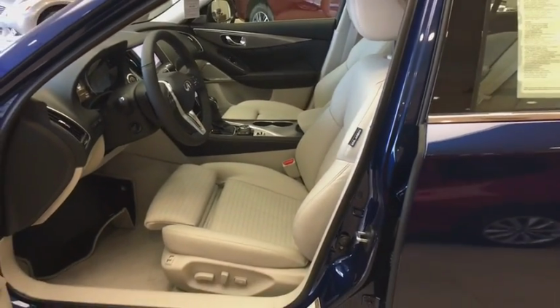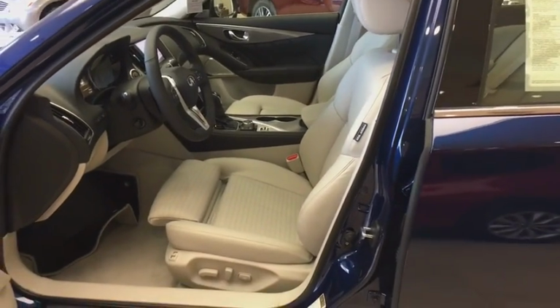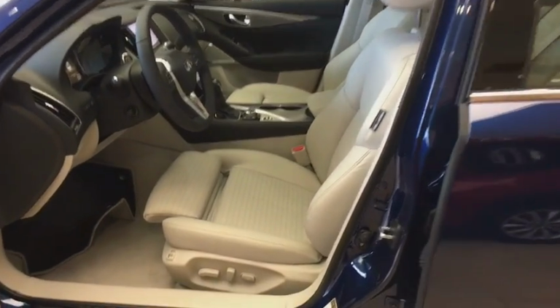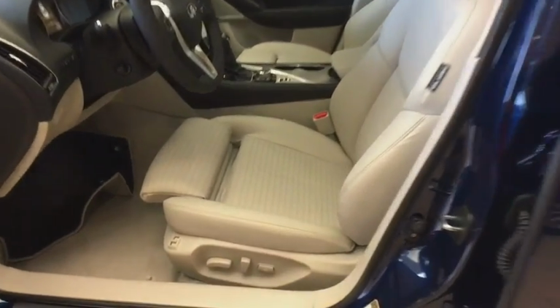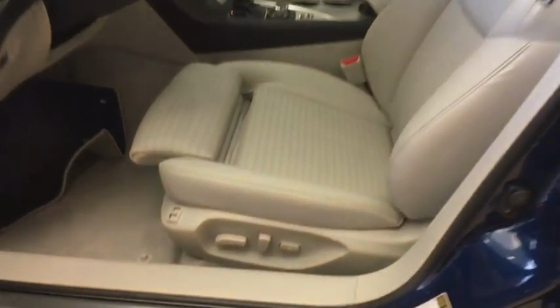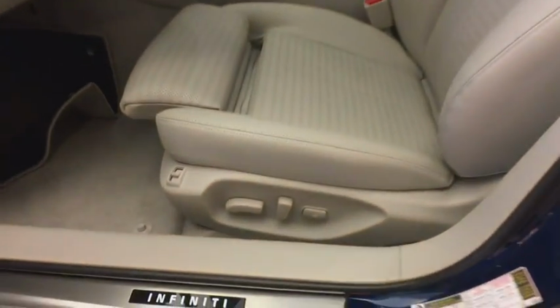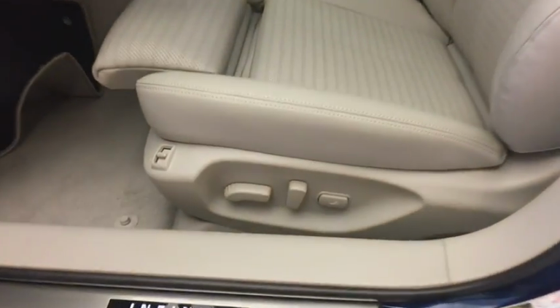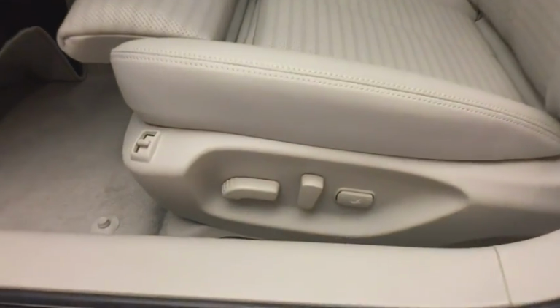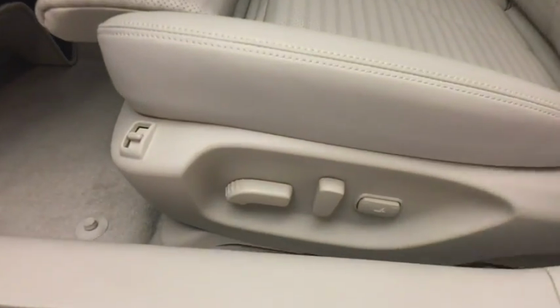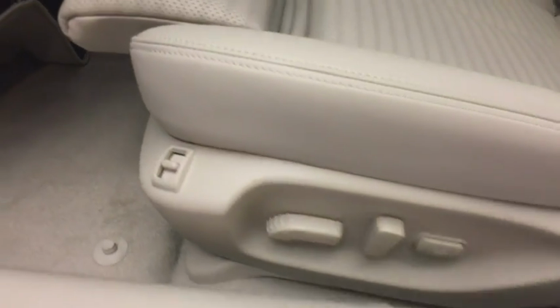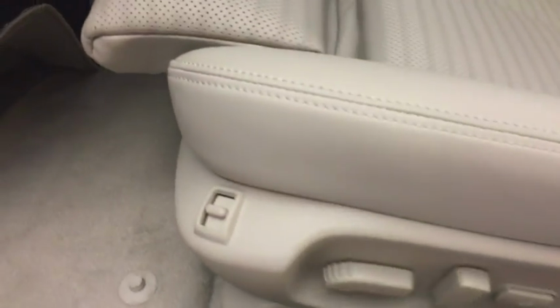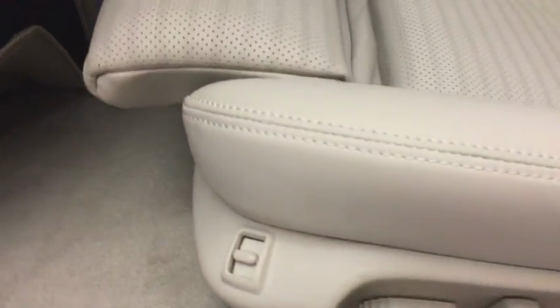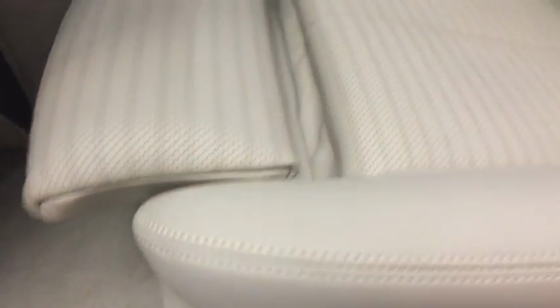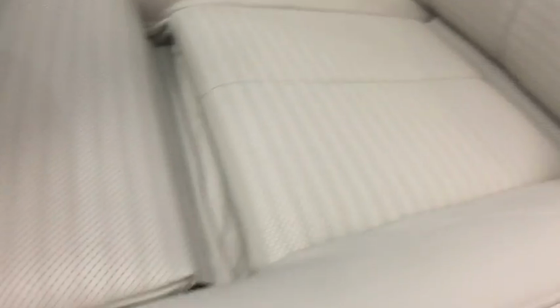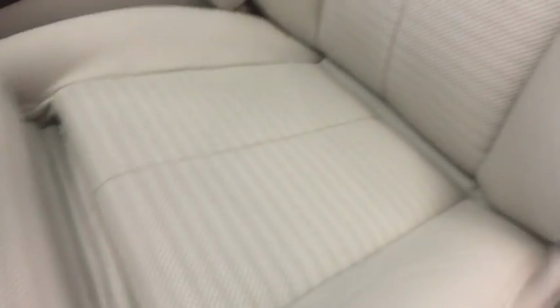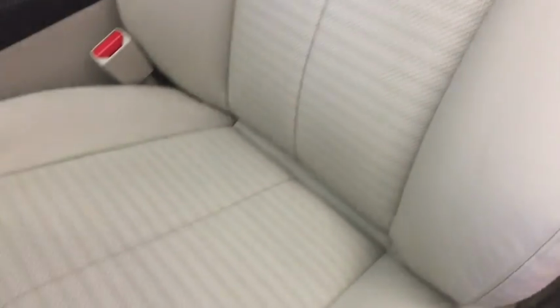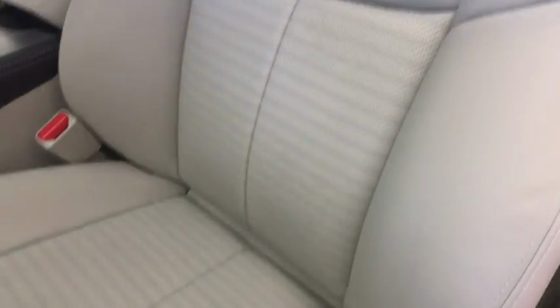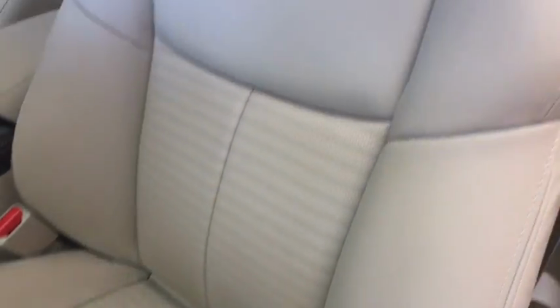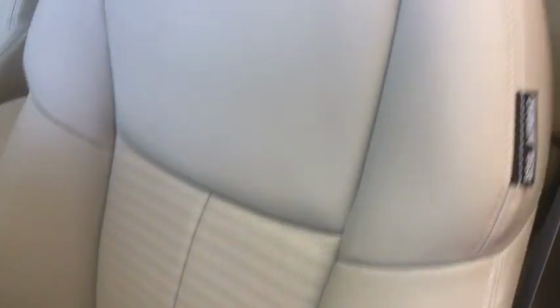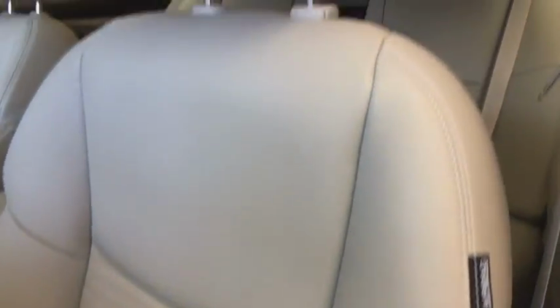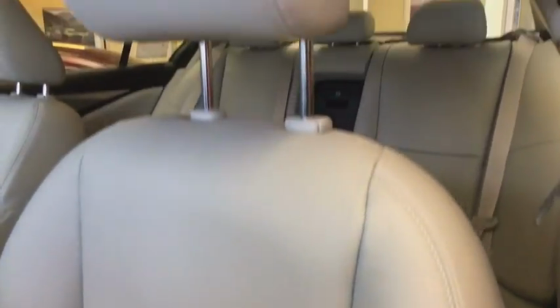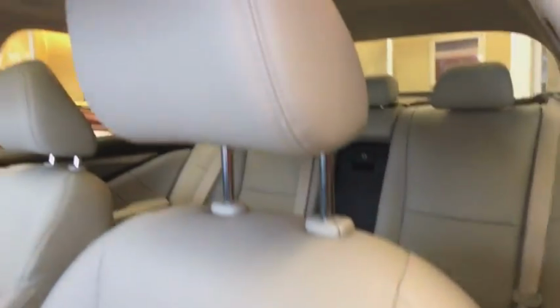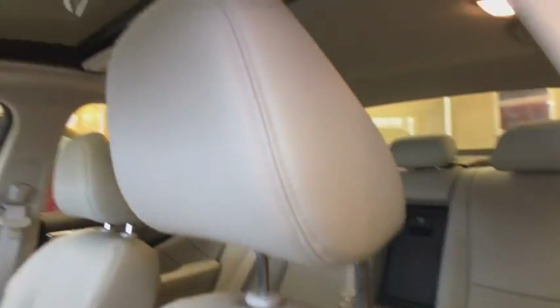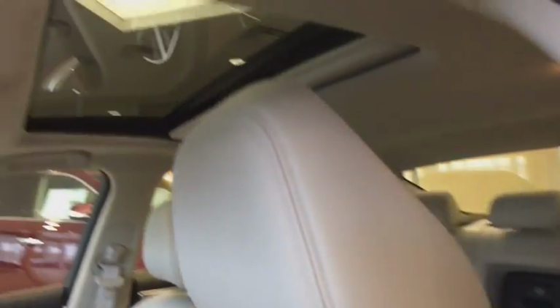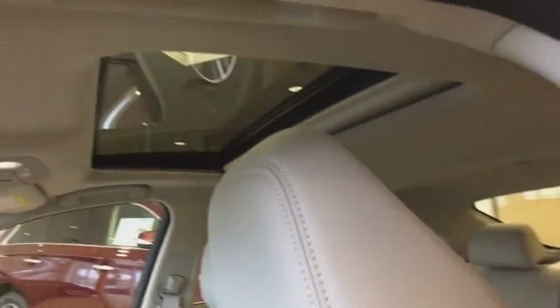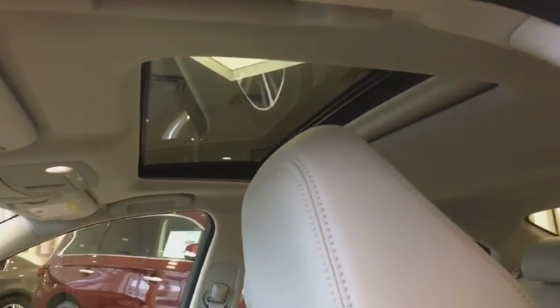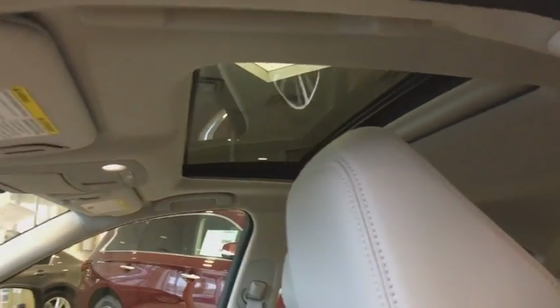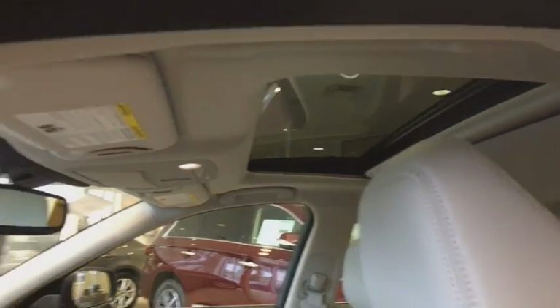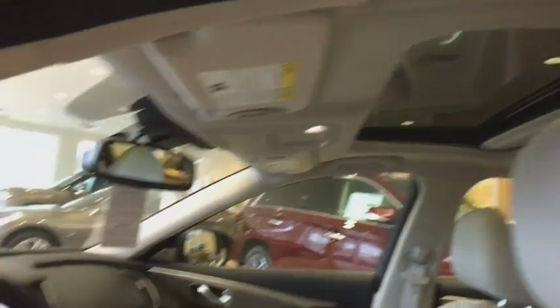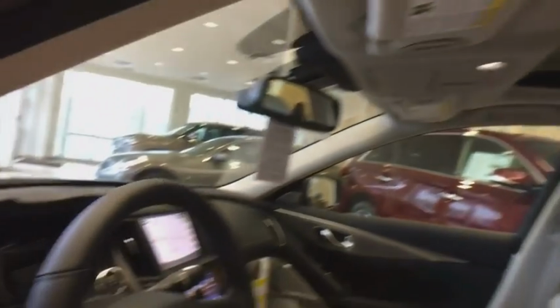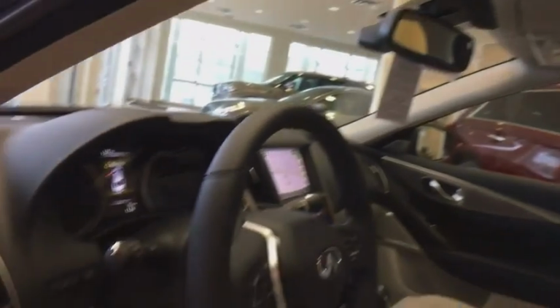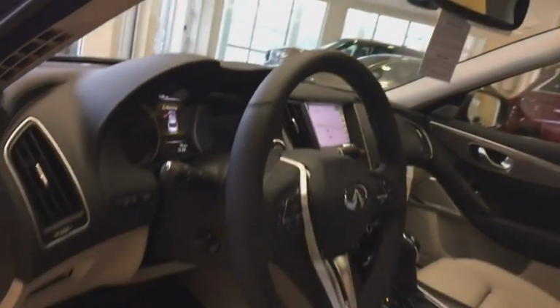Leather wrapped steering wheel, power steering, adjustable steering wheel, floor mats, auto dimming rear view mirror, cruise control, four-wheel disc brakes, aluminum wheels.